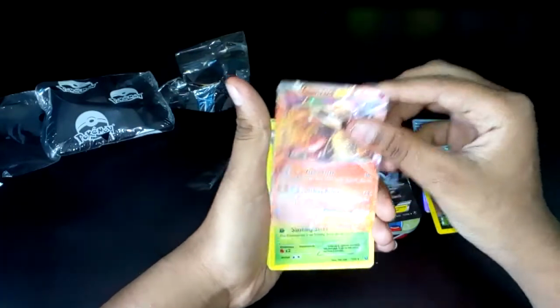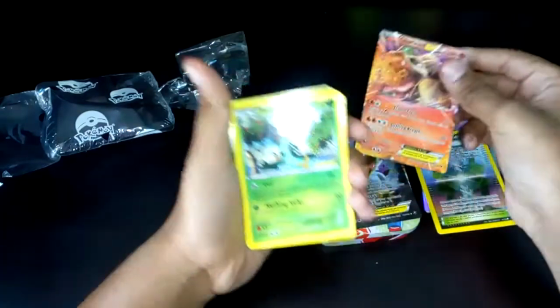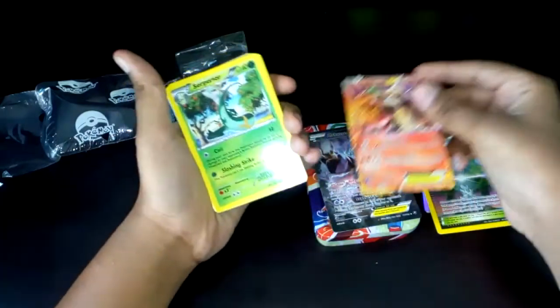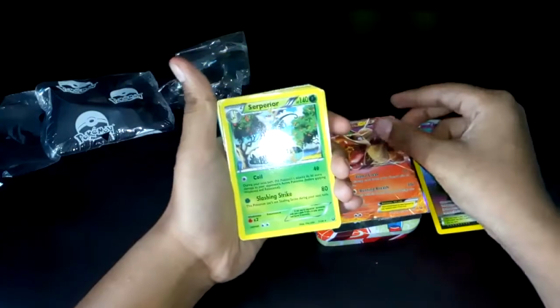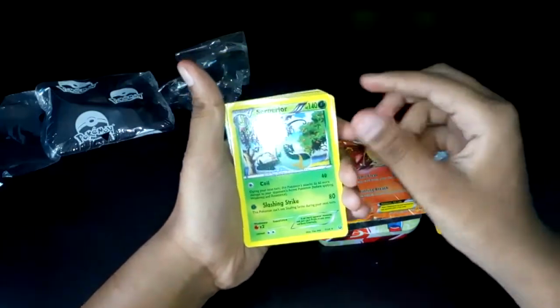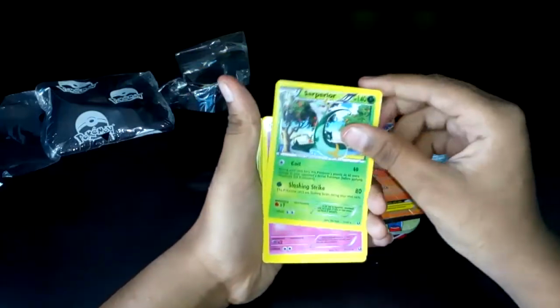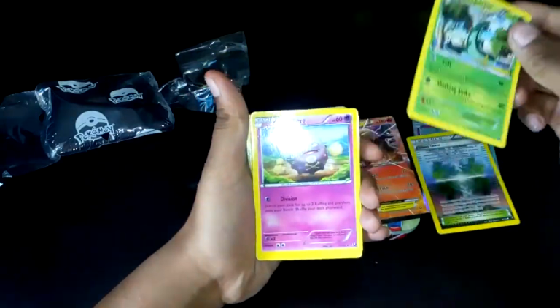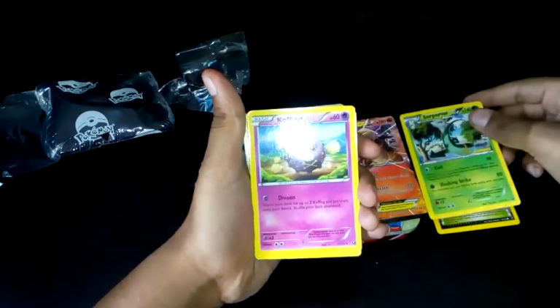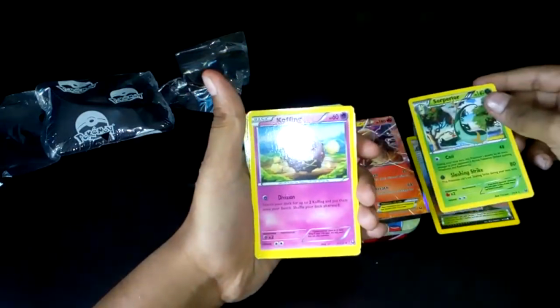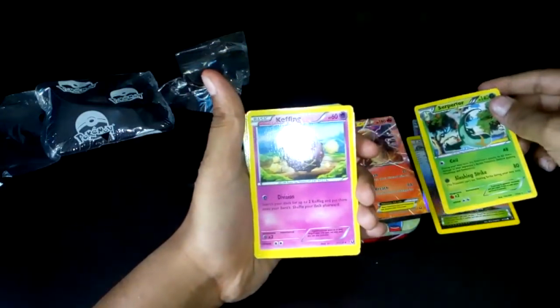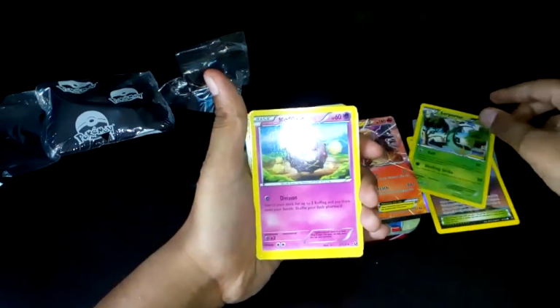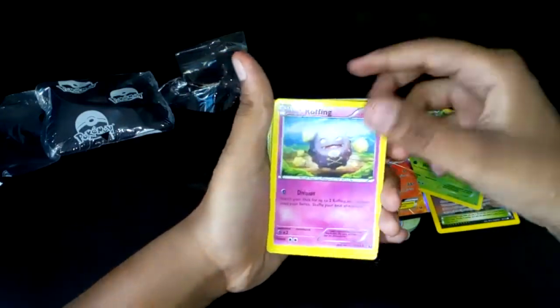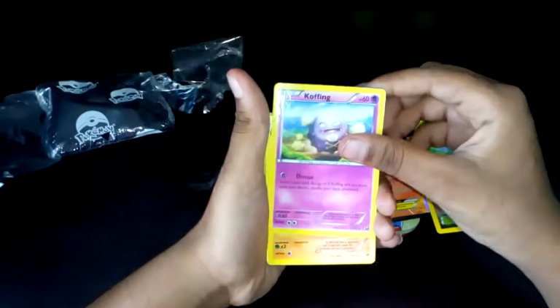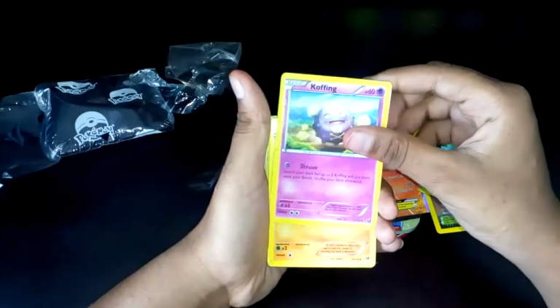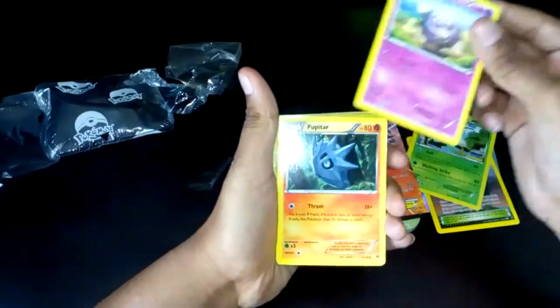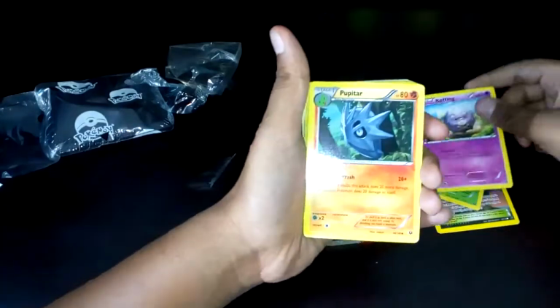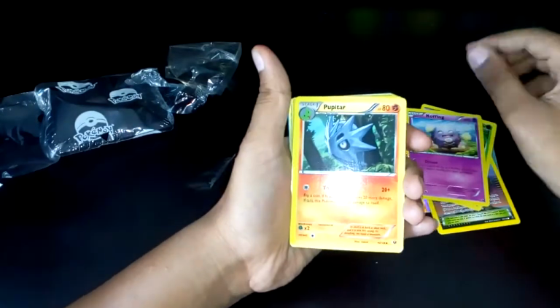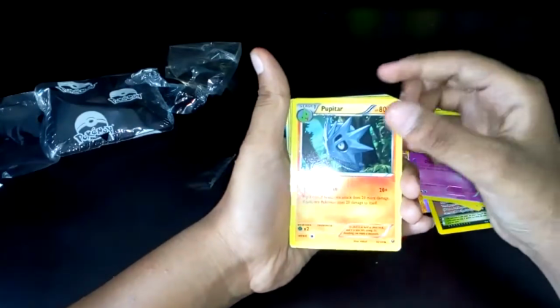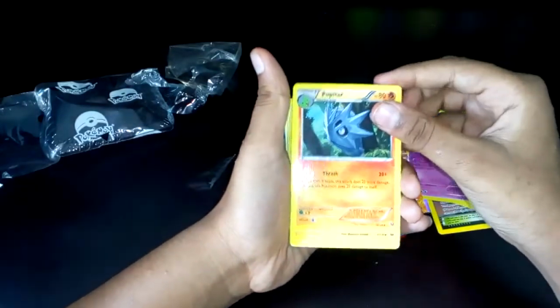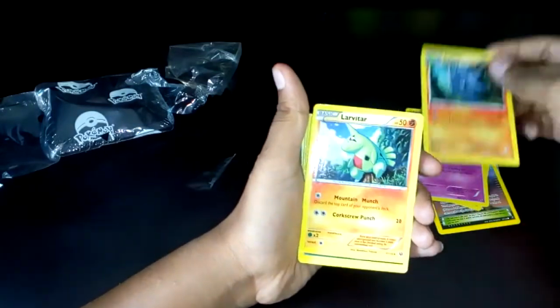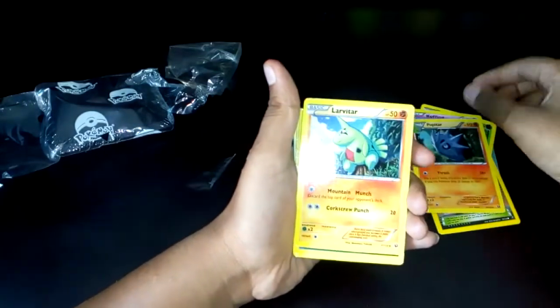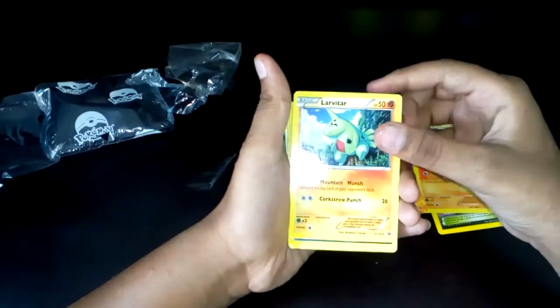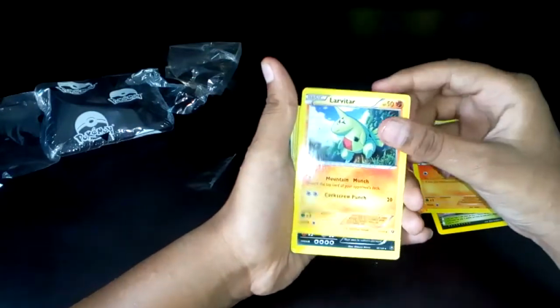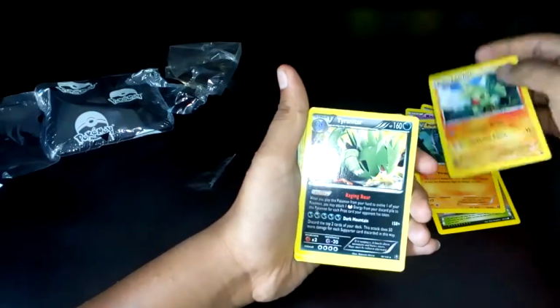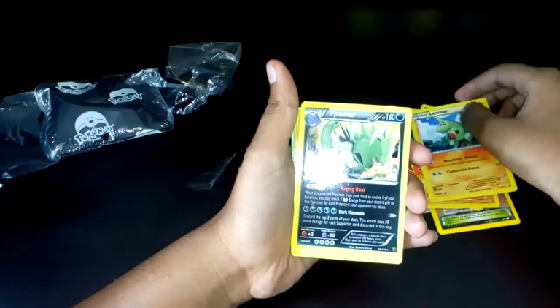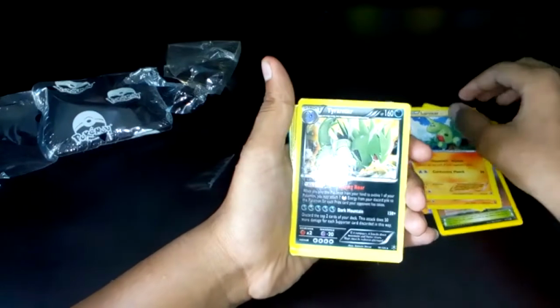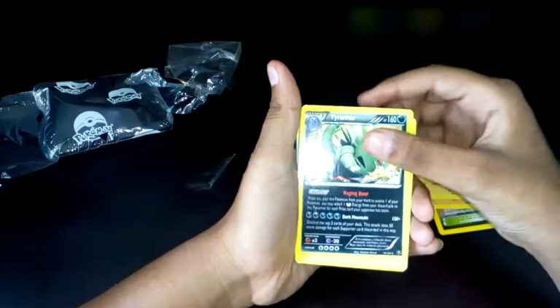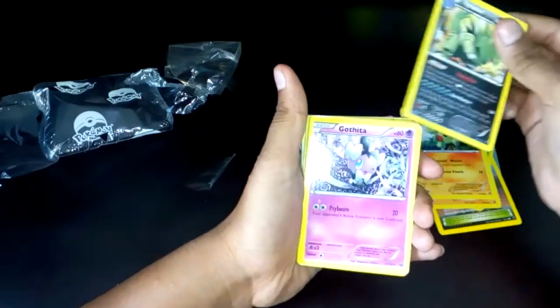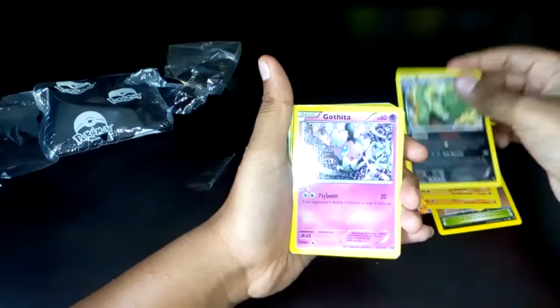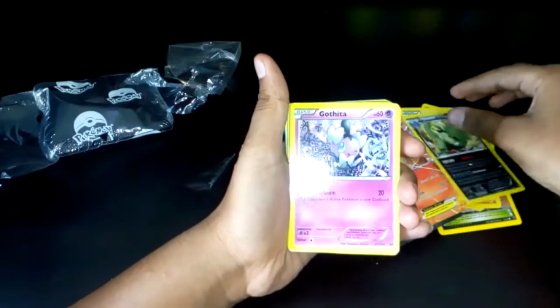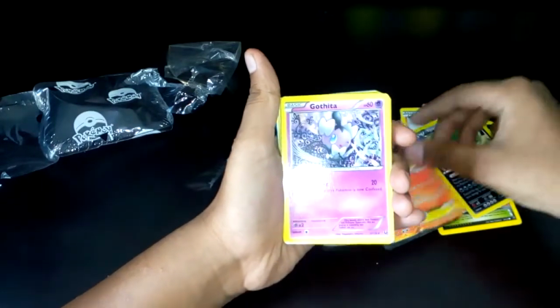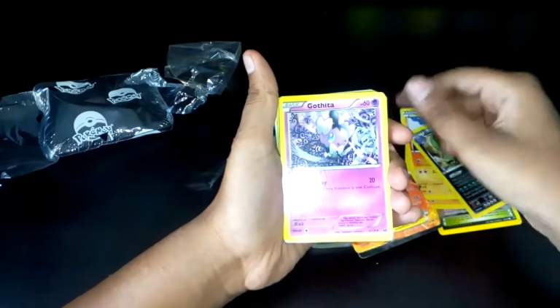So let's see what we have got: Bellatoi, Cassius Tower, Alec, full art. Charizard EX, Ripe, Serperior, Koffing, Piptai, Tar, Leavanny, Tyranitar, Gothita.